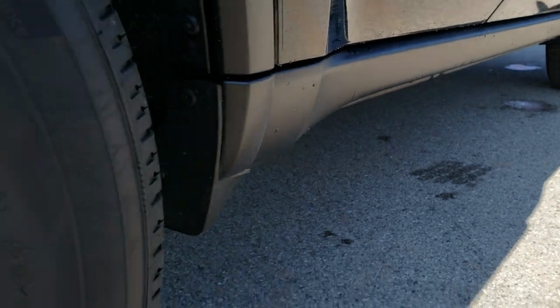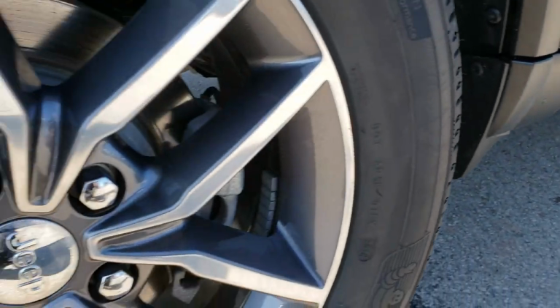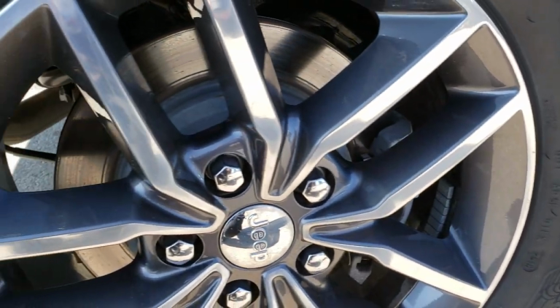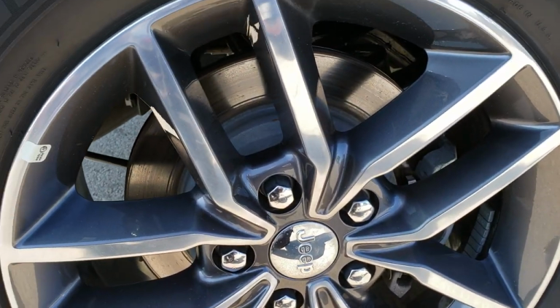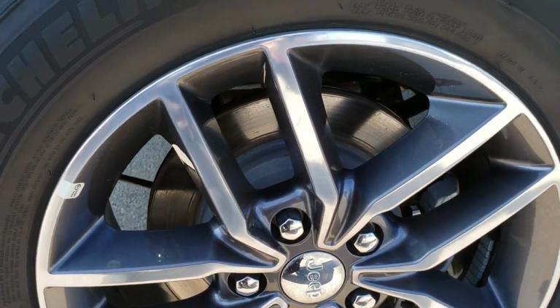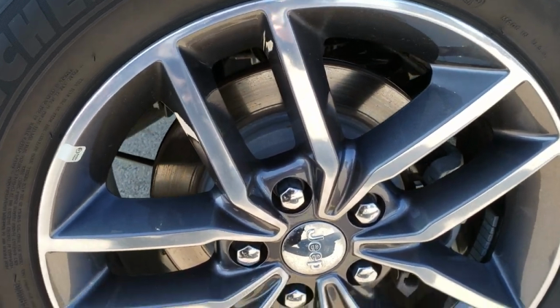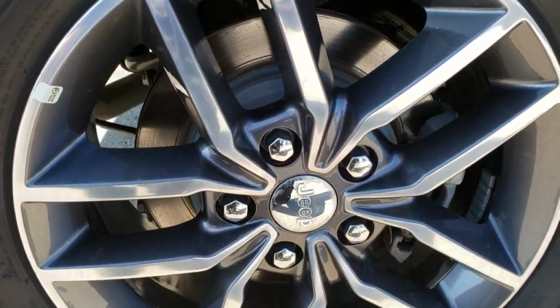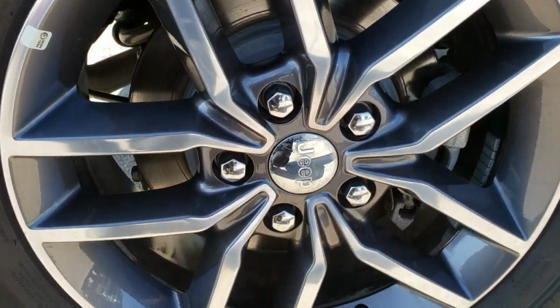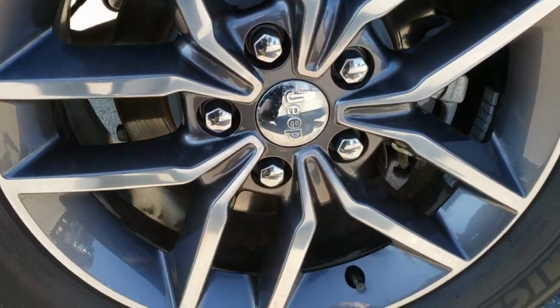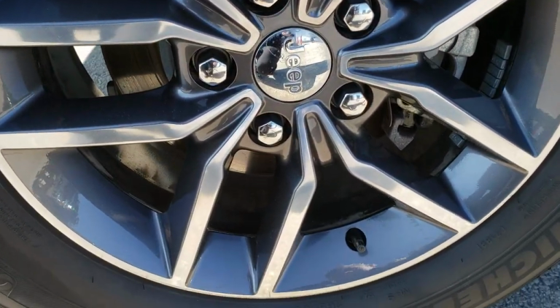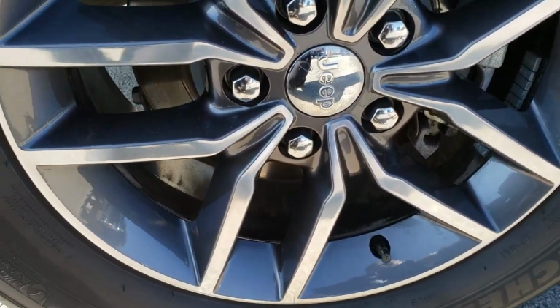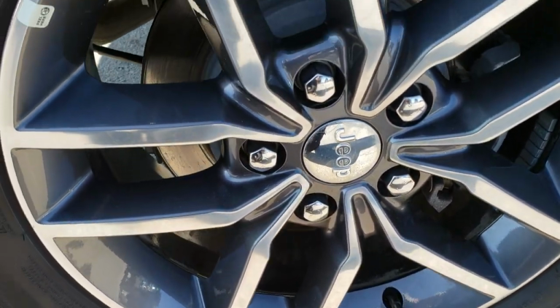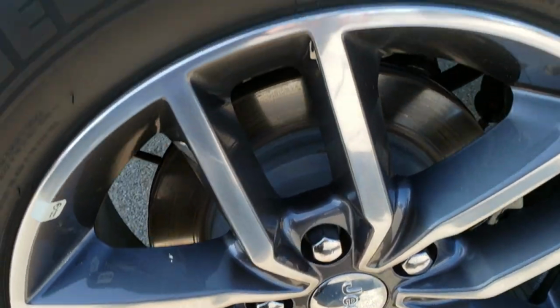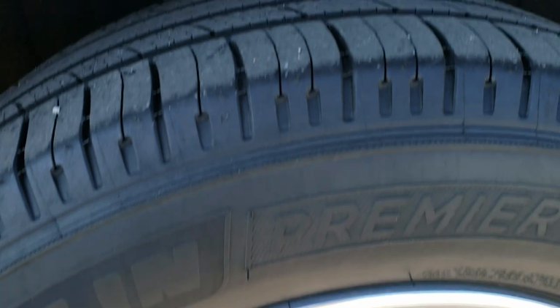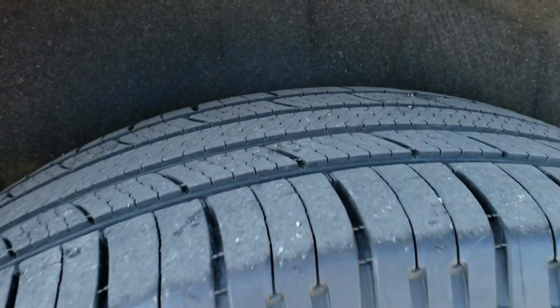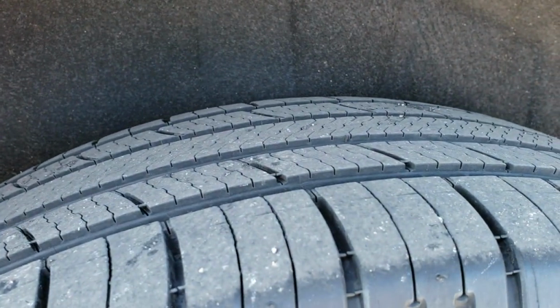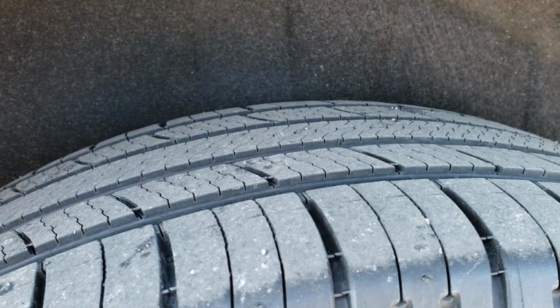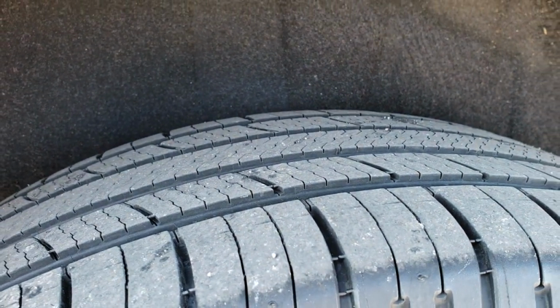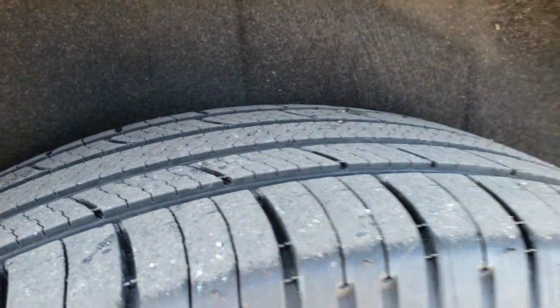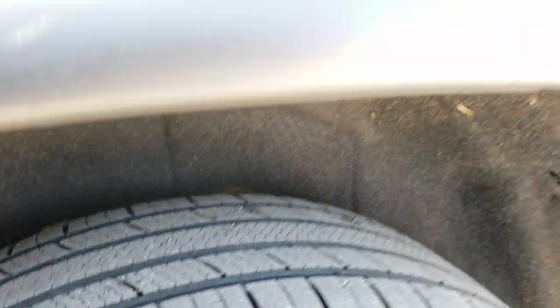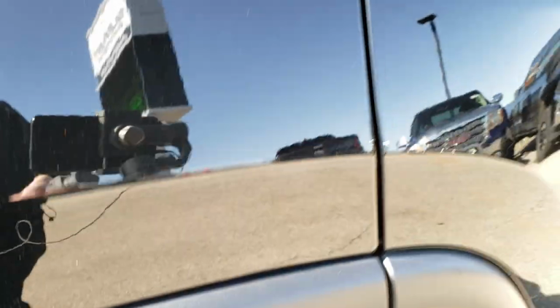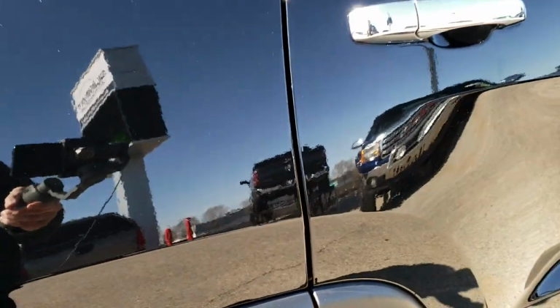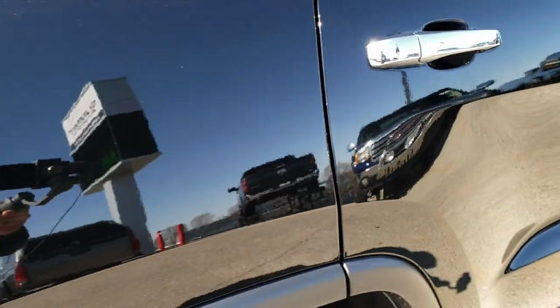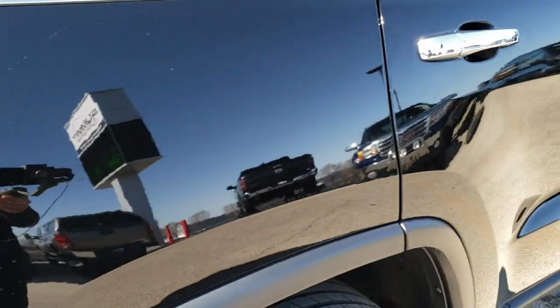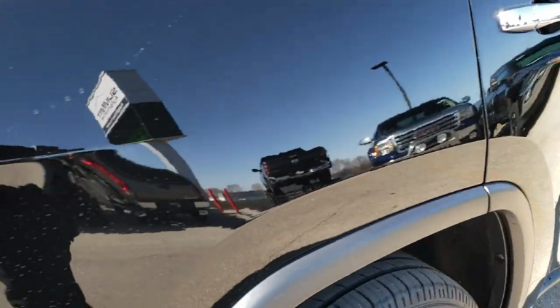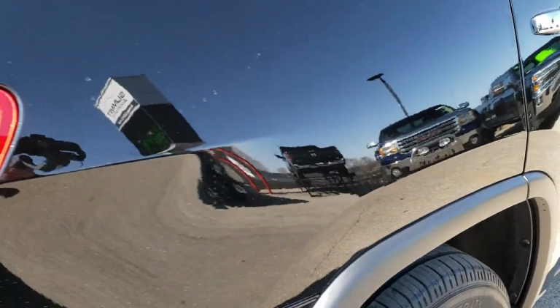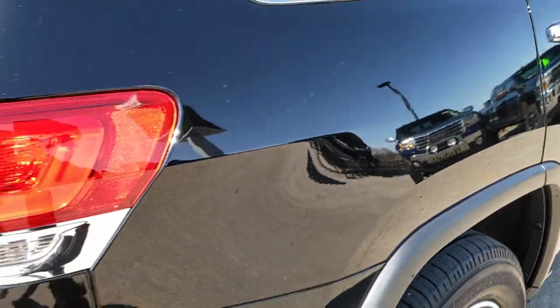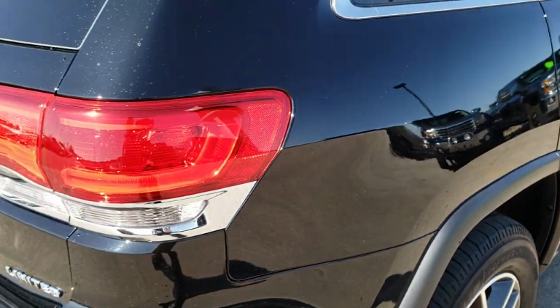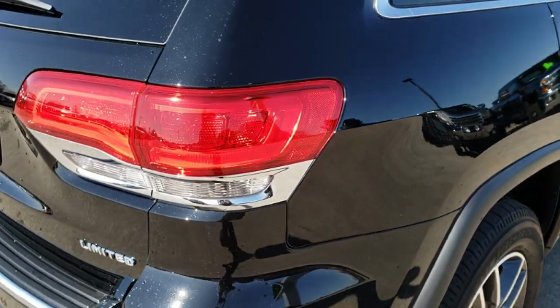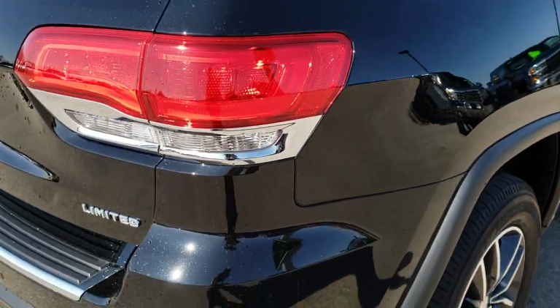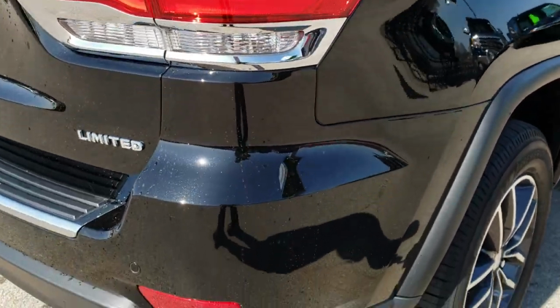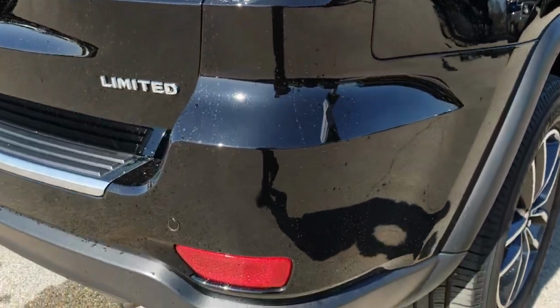Very, very clean down this side. No dents, no dings. This back rim is in absolutely perfect condition as well. Four-wheel disc brakes on the Grand Cherokees. Back tires have just as much tread as the front tires. Got the LED tail lamps.